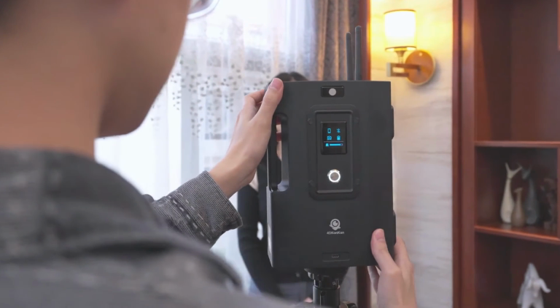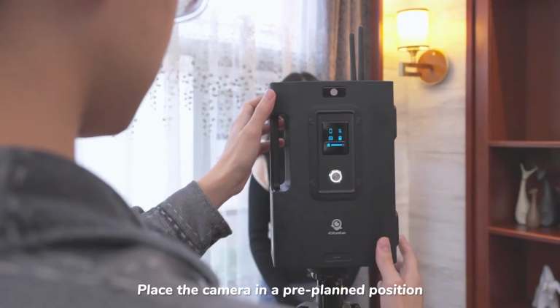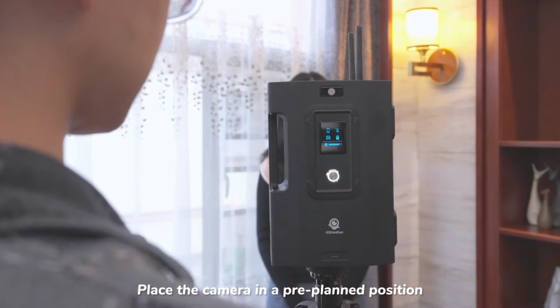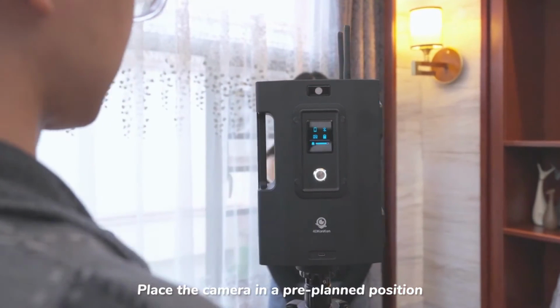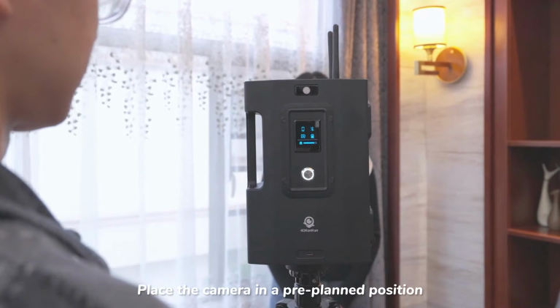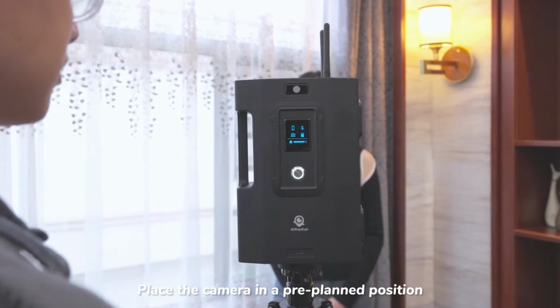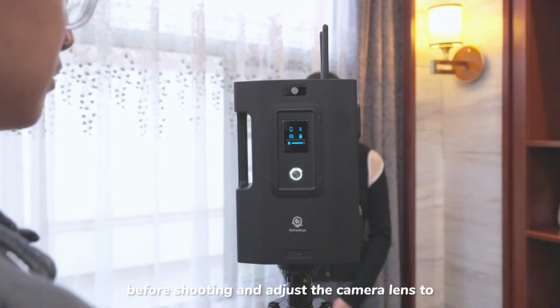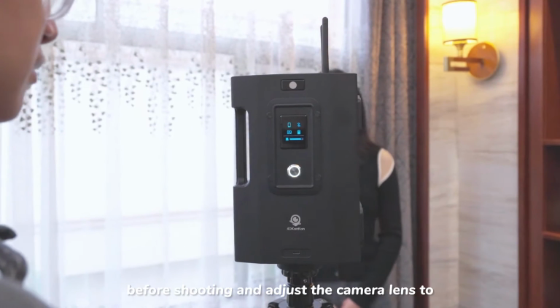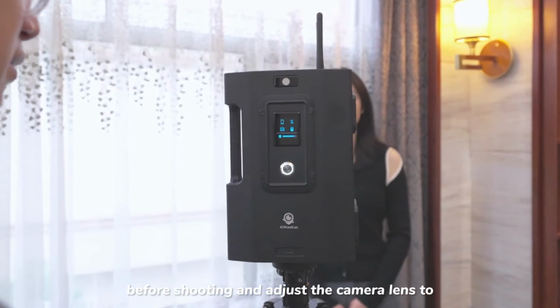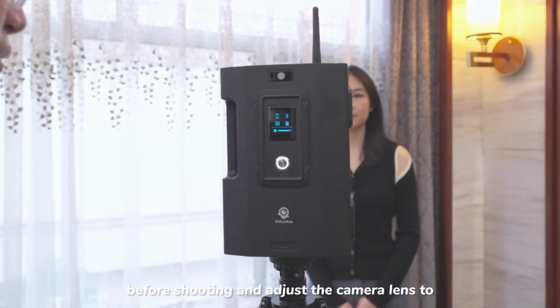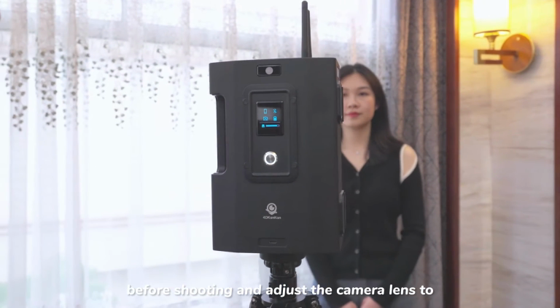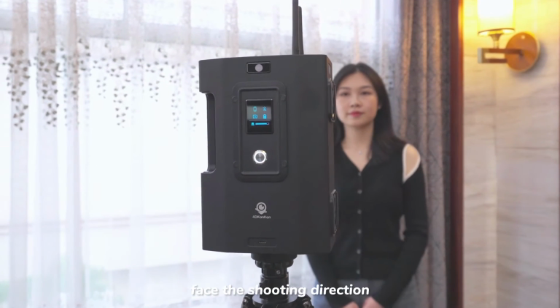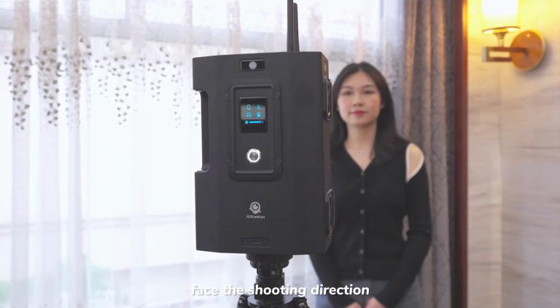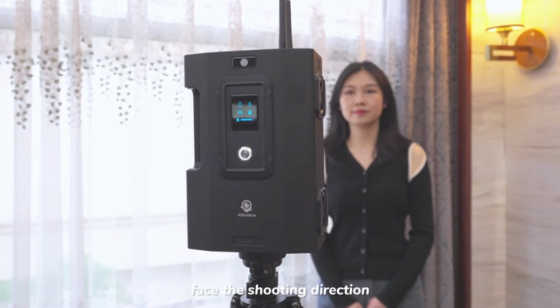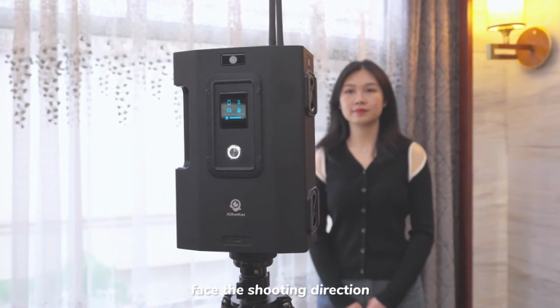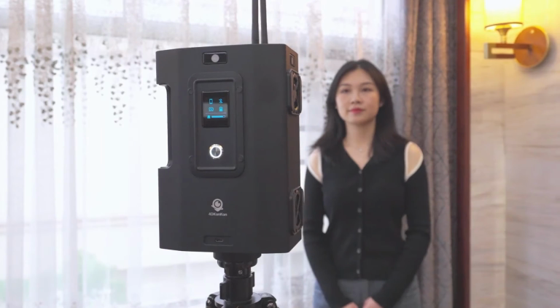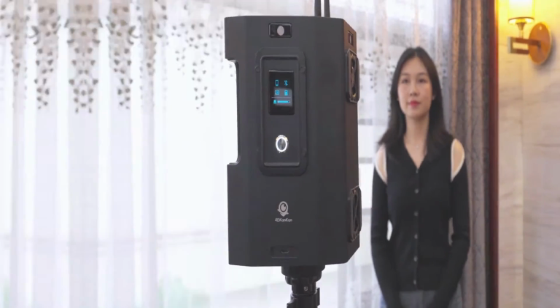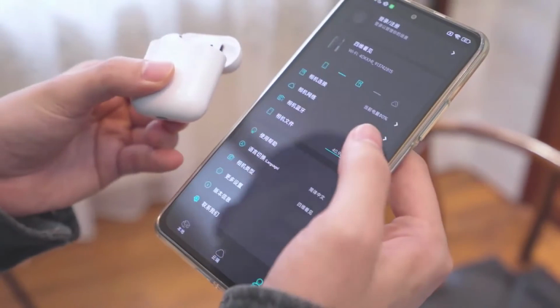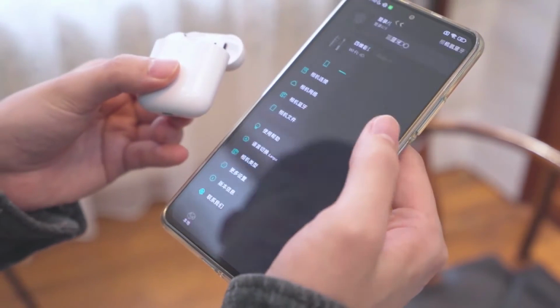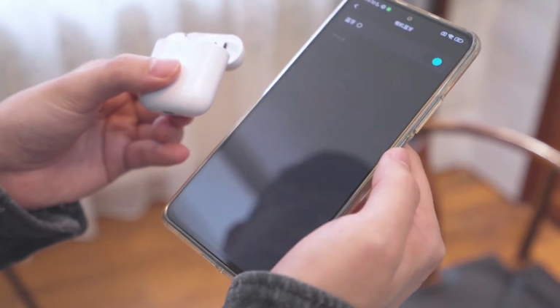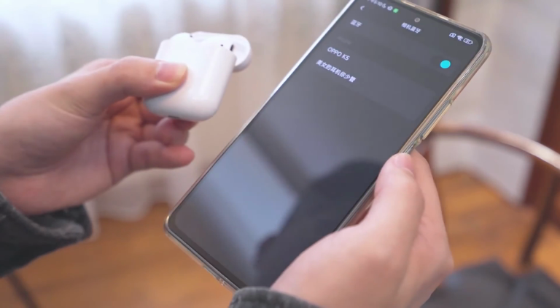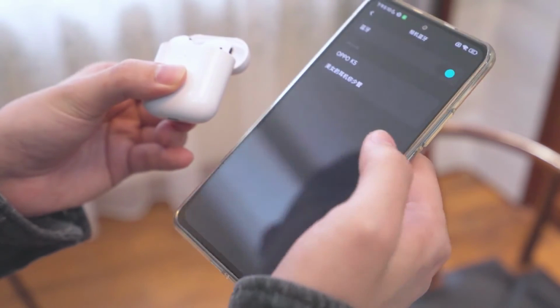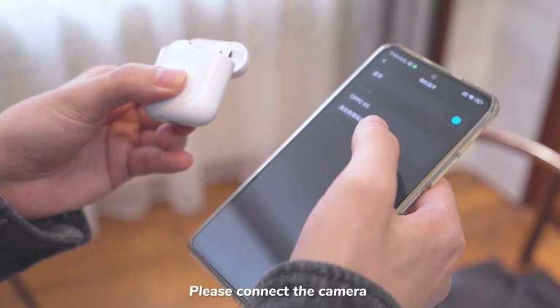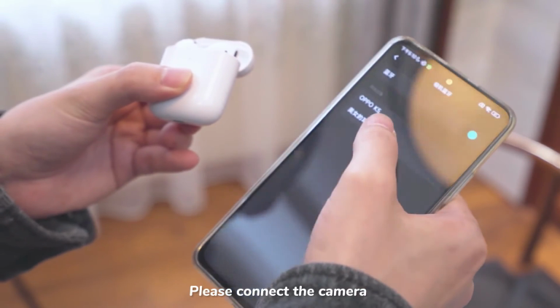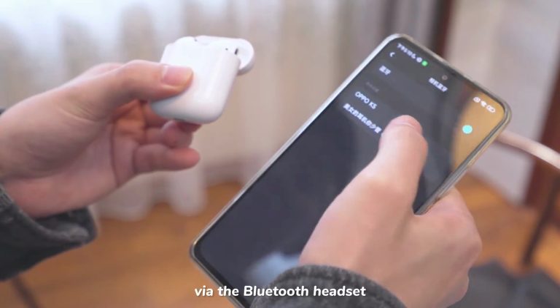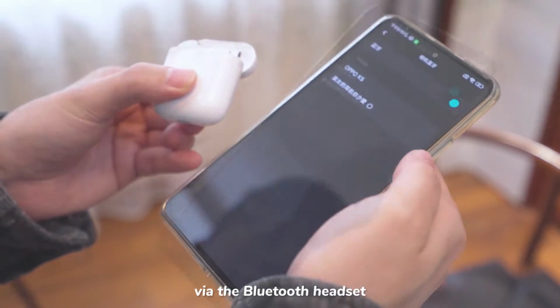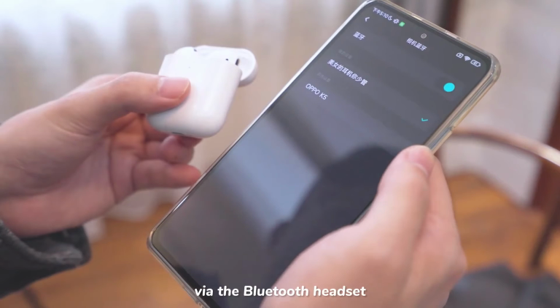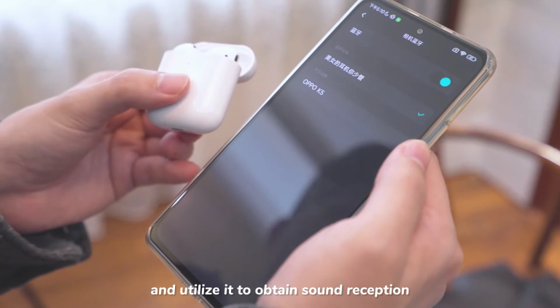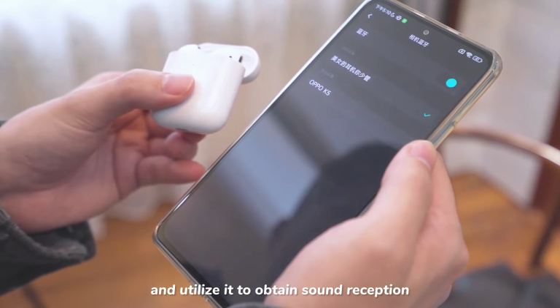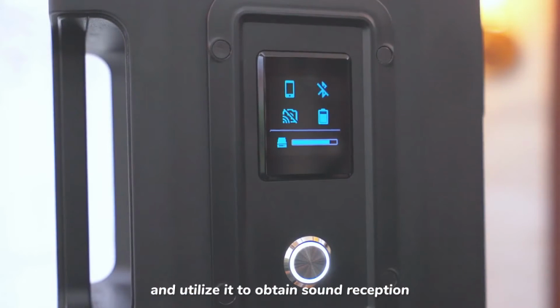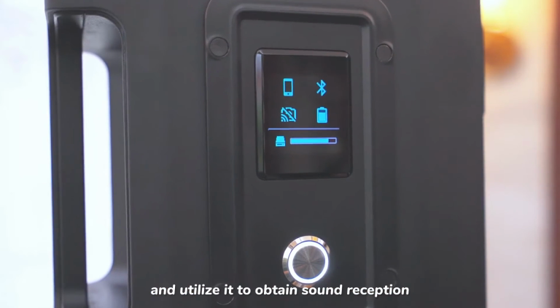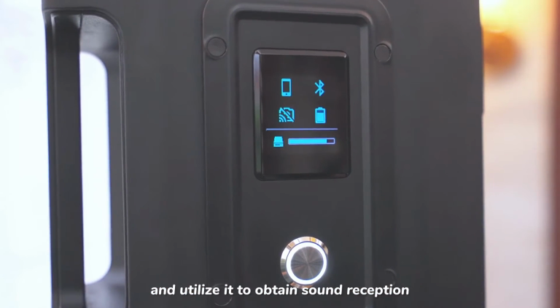Place the camera in a pre-planned position before shooting and adjust the camera lenses to face the shooting direction. Please connect the camera via the Bluetooth headset and utilize it to obtain sound reception.